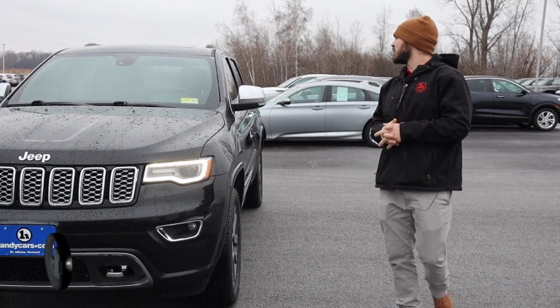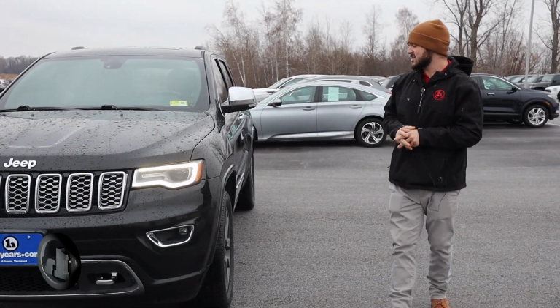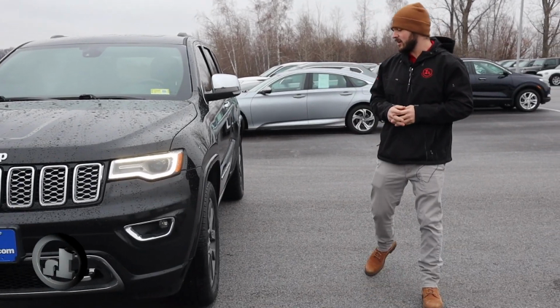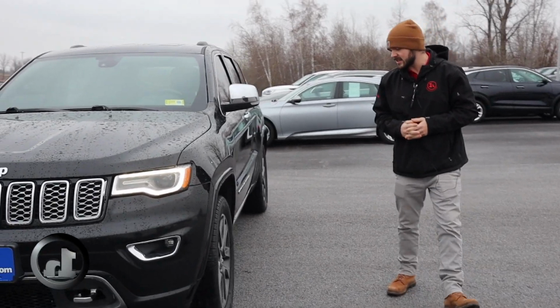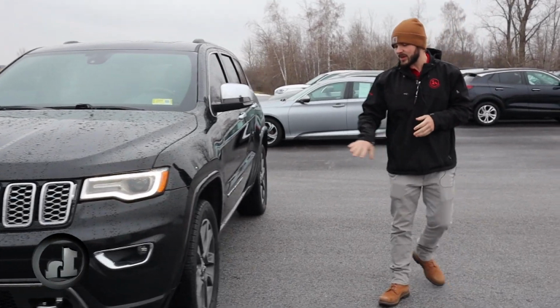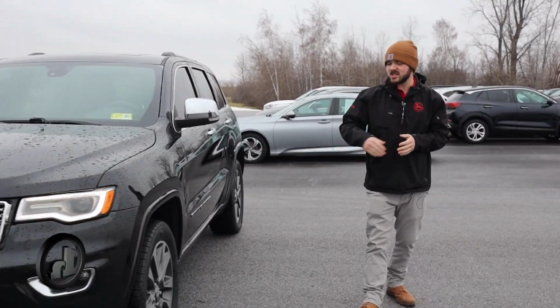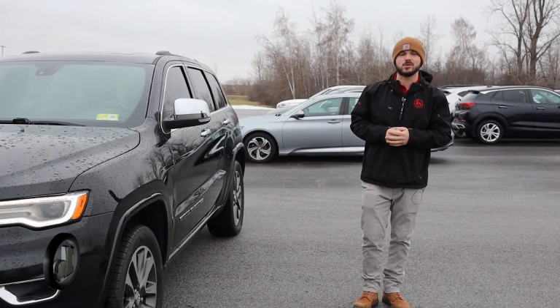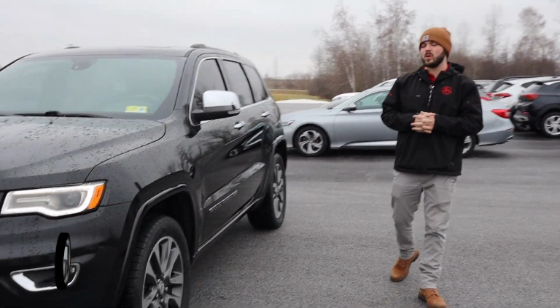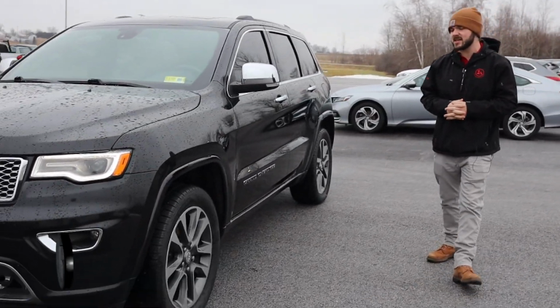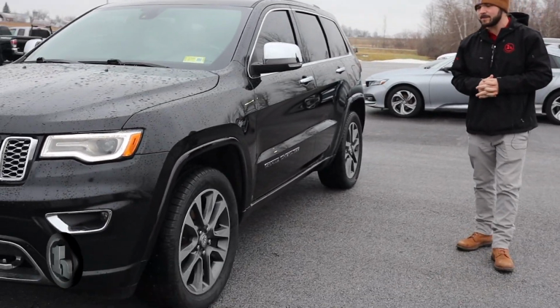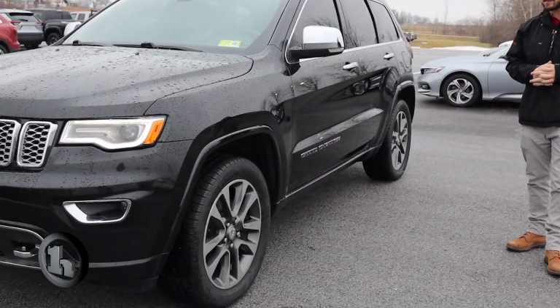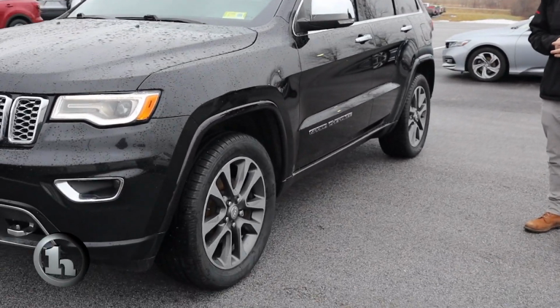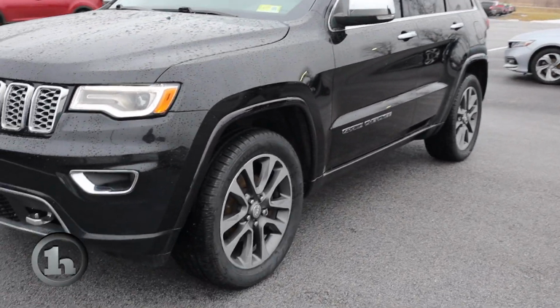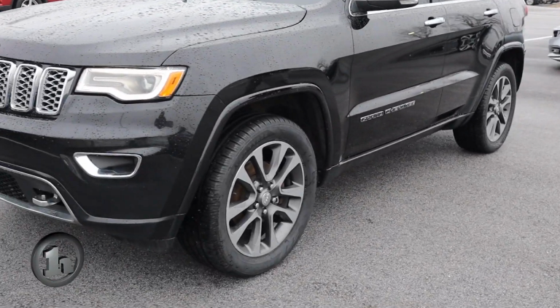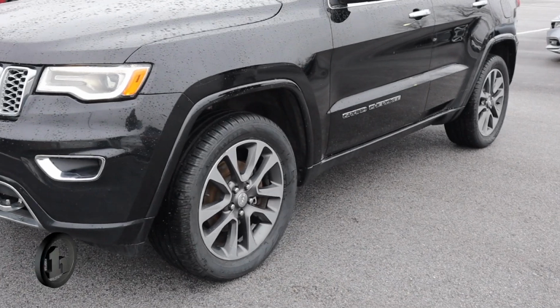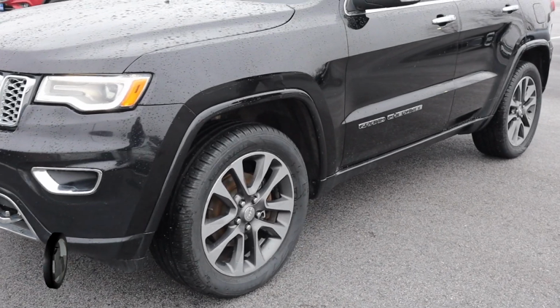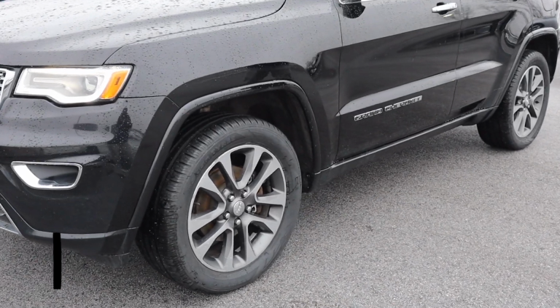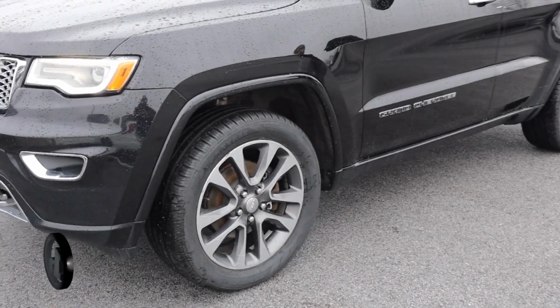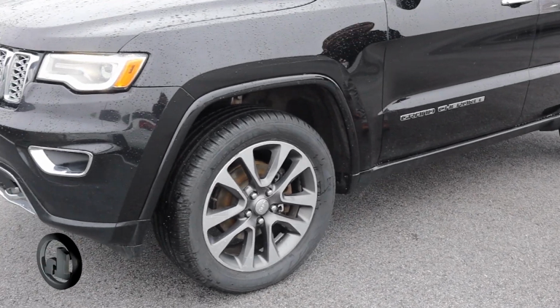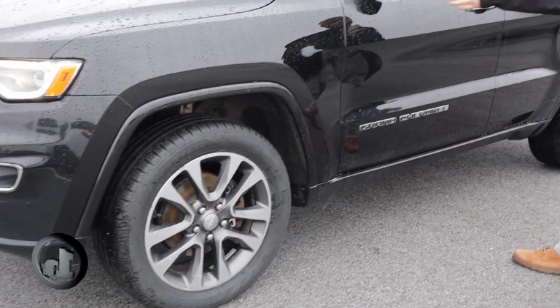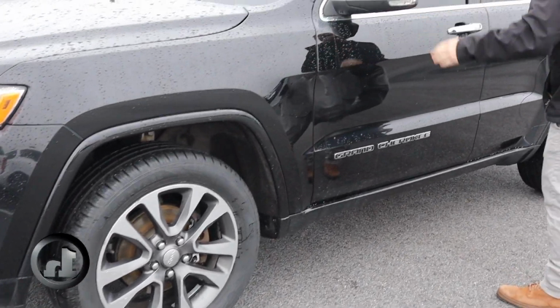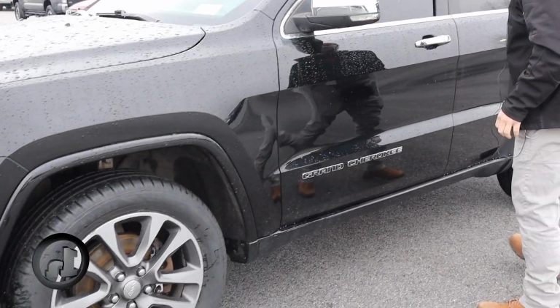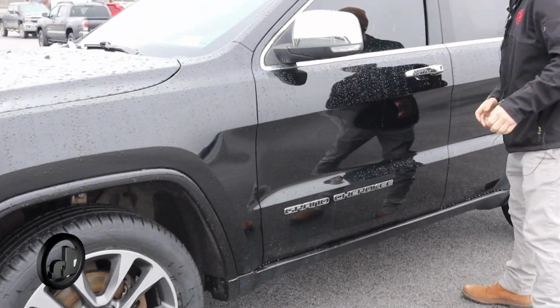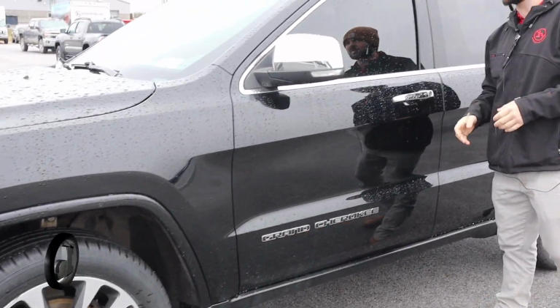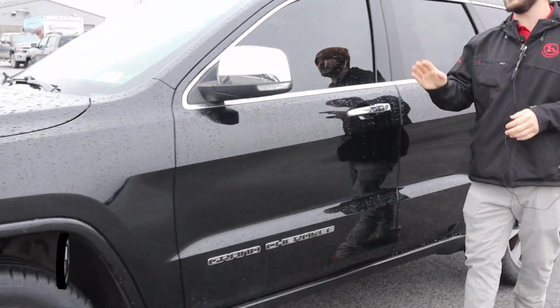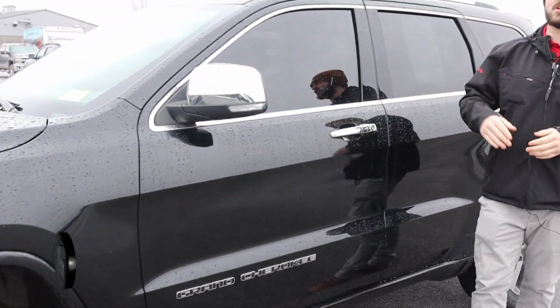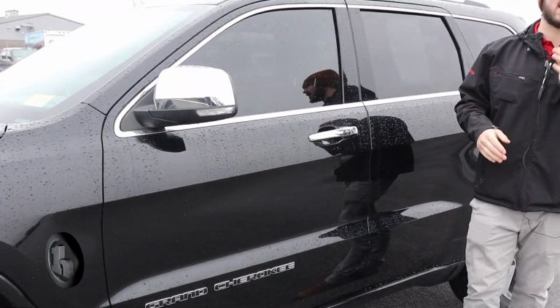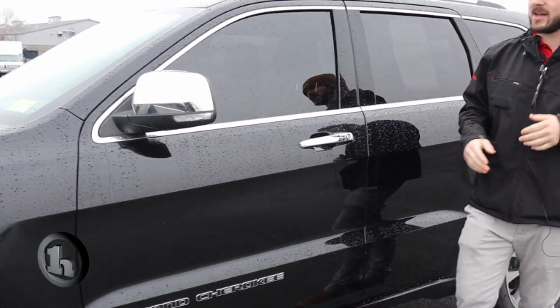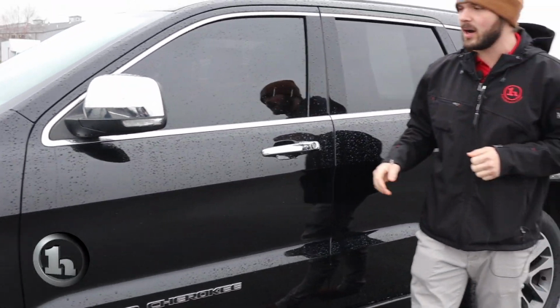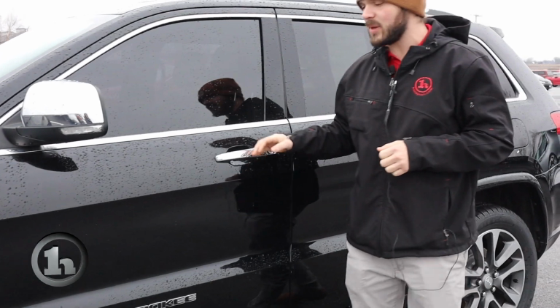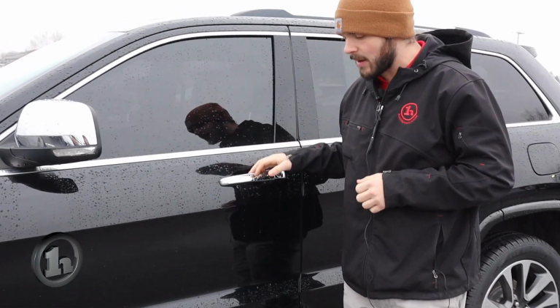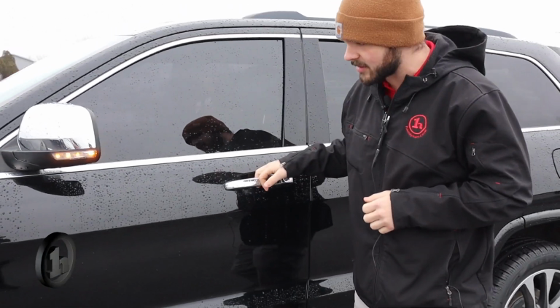Coming around the side here, we'll take a look. We got some nice two-tone wheels, Nokian tires, a built-in blinker here on the mirror, heated mirrors, and a blind spot monitor.